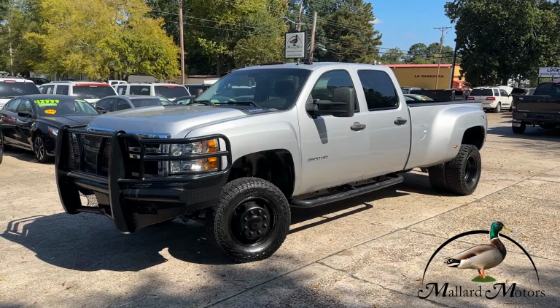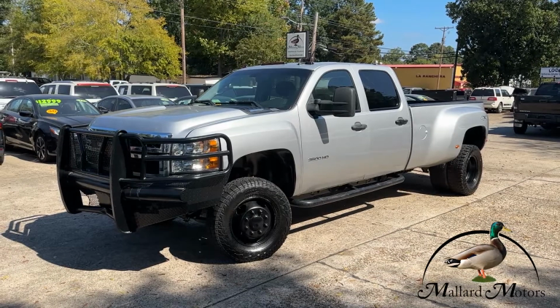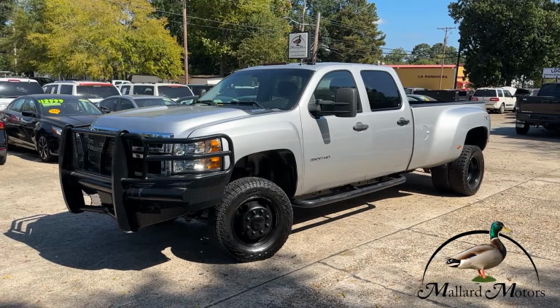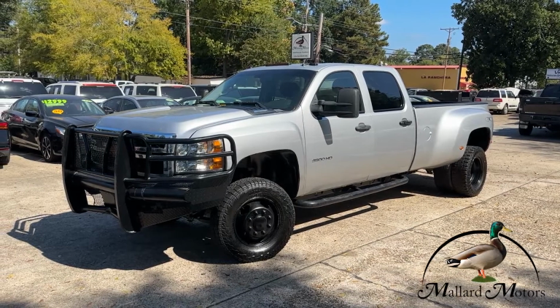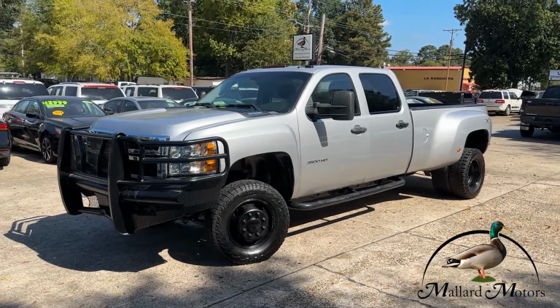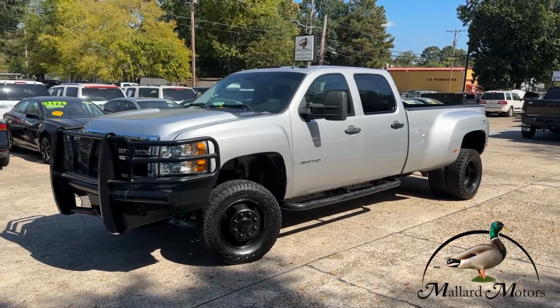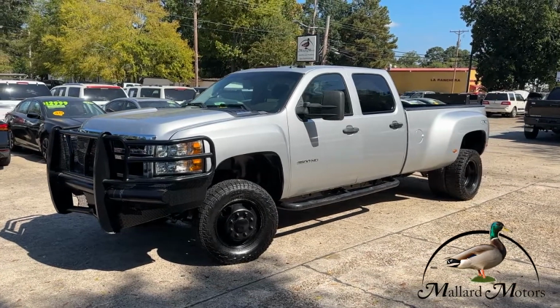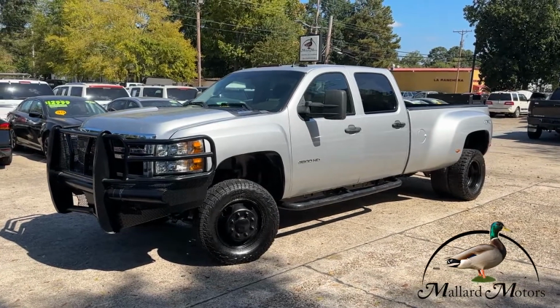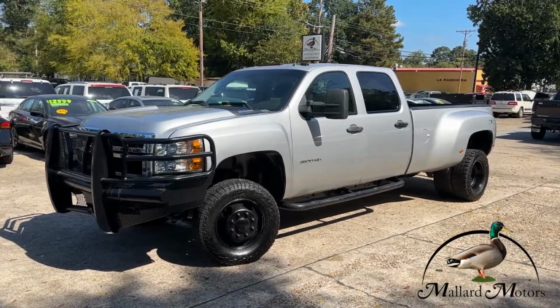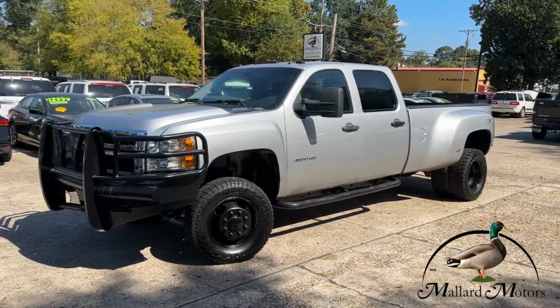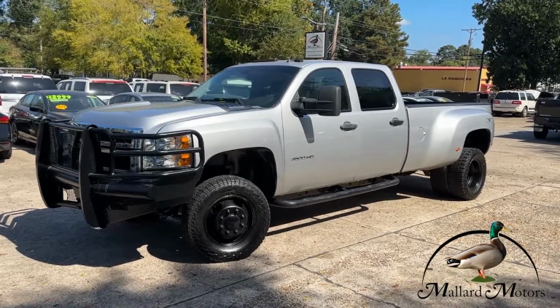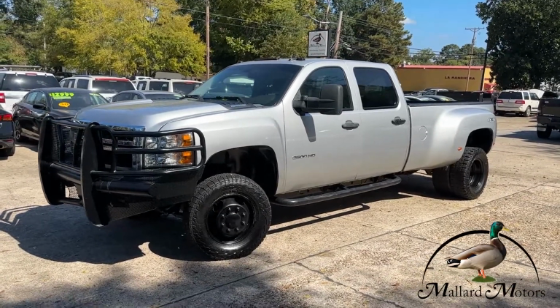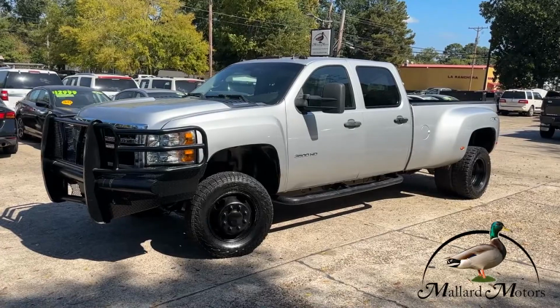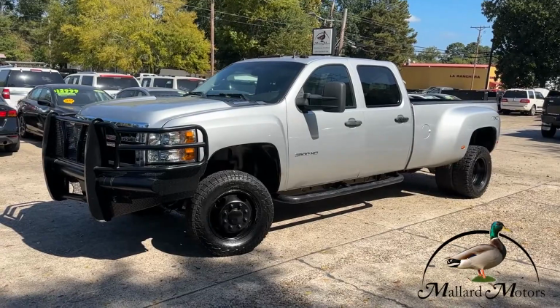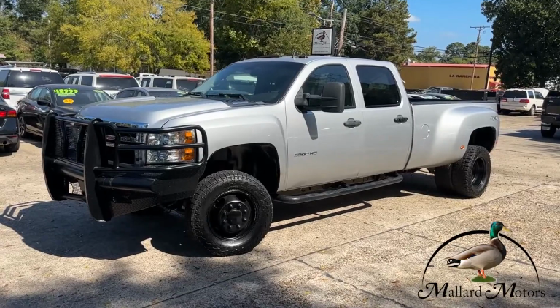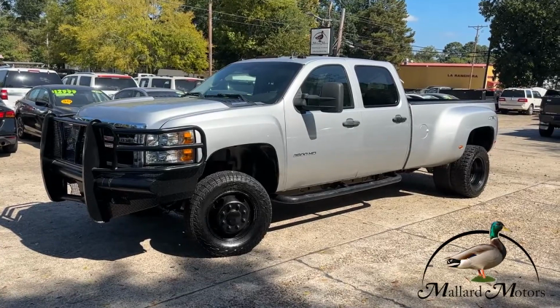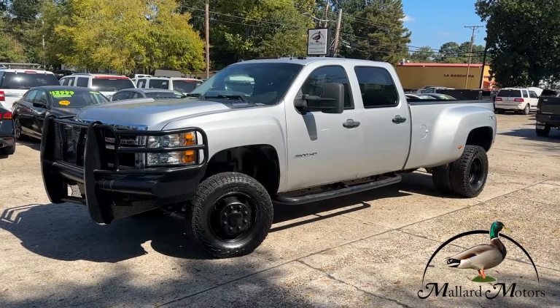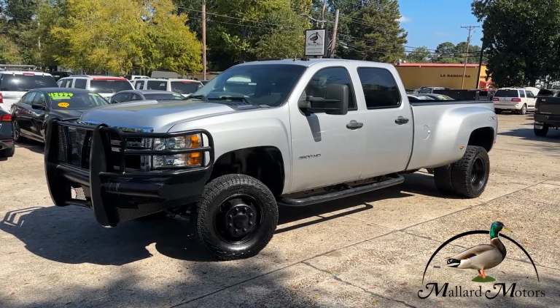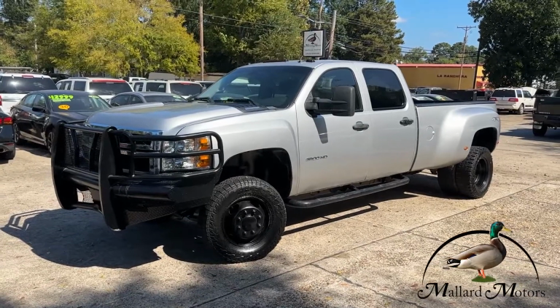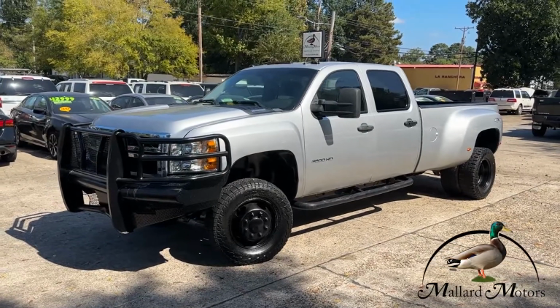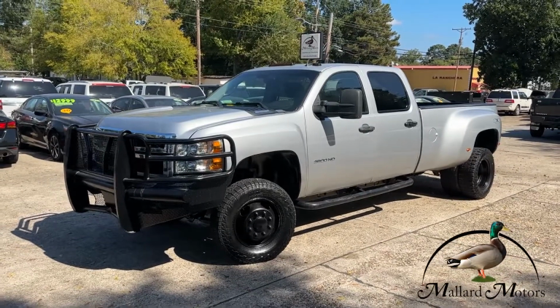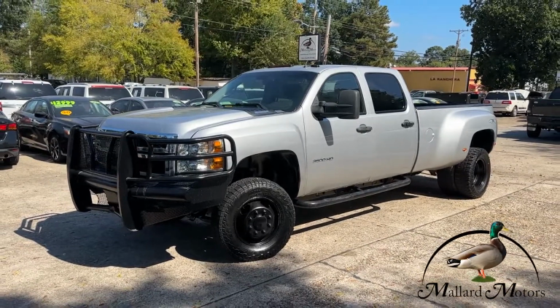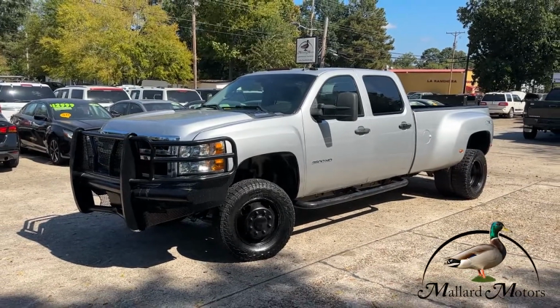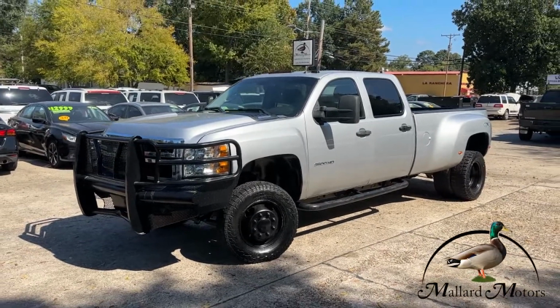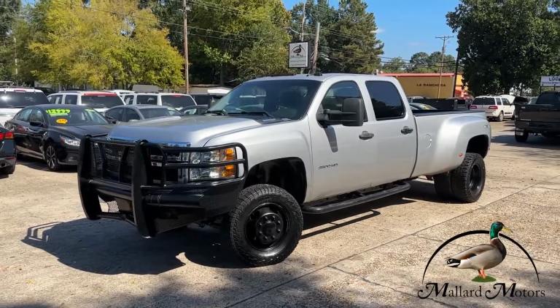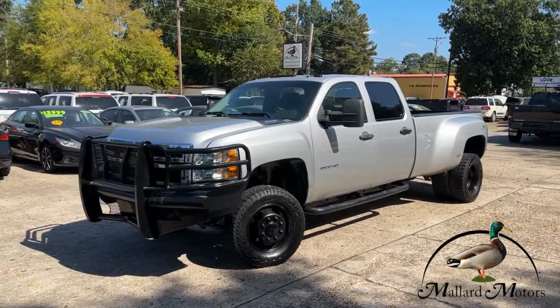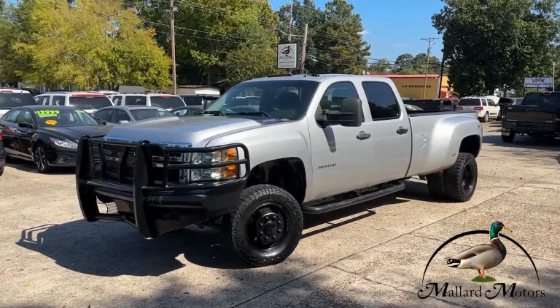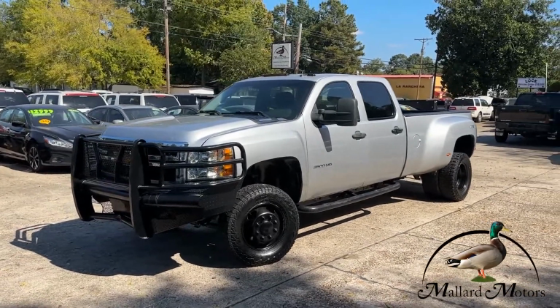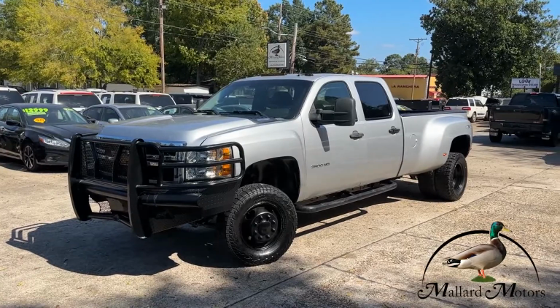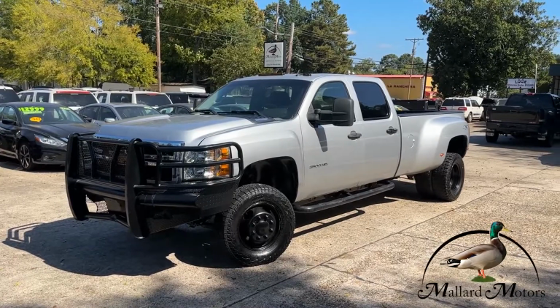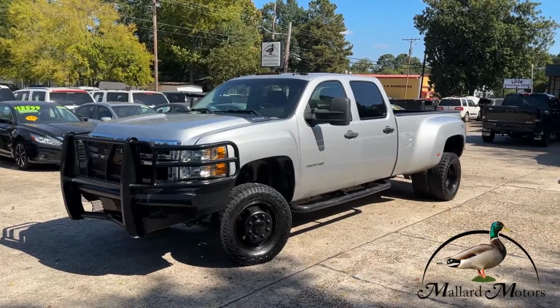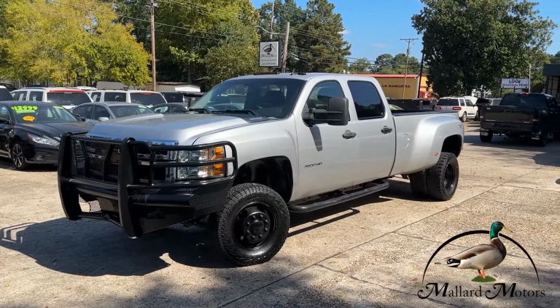What's up guys? Clay here at Mallard Motors. Got a new truck on the lot I'm going to show you real quick. Don't forget about our $100 credit challenge — that's where we'll give you $100 cash money if we're unable to give you a credit approval.